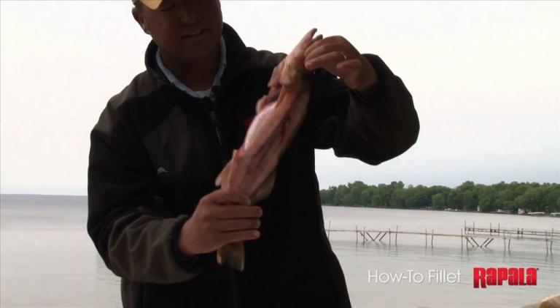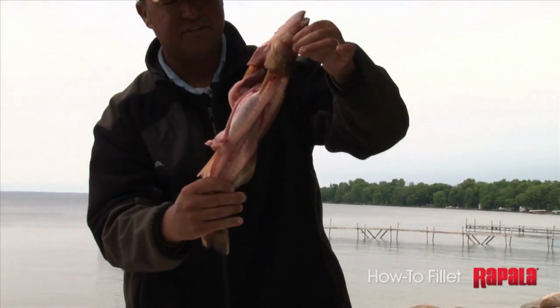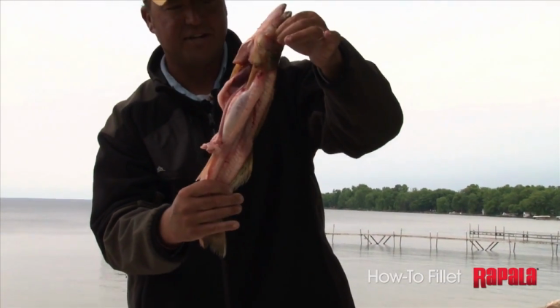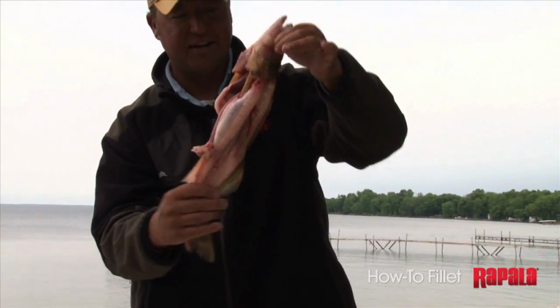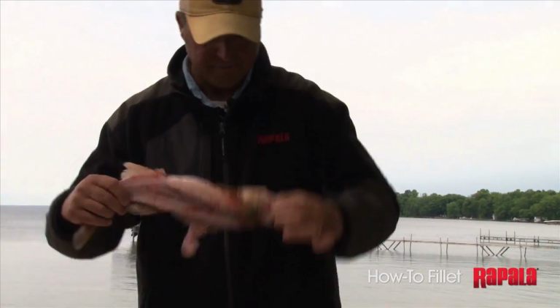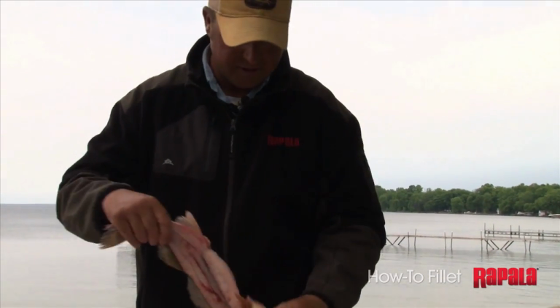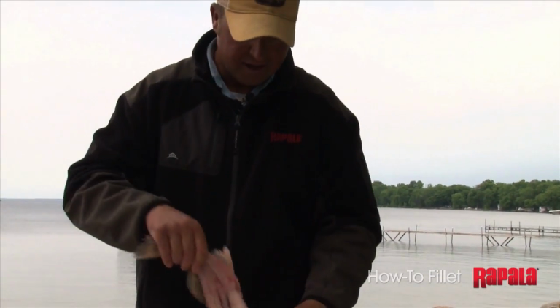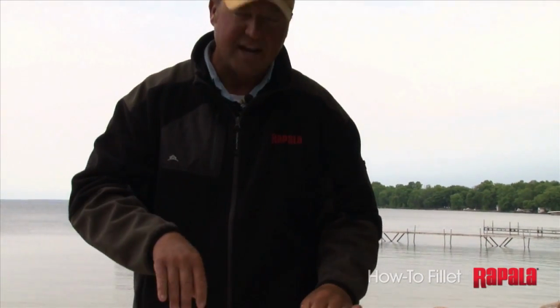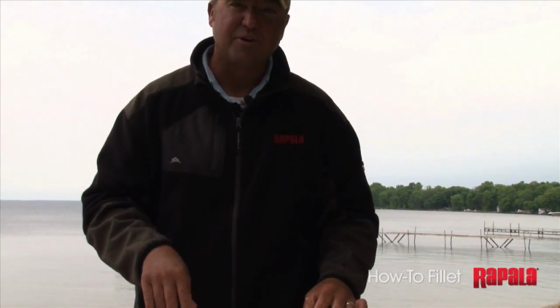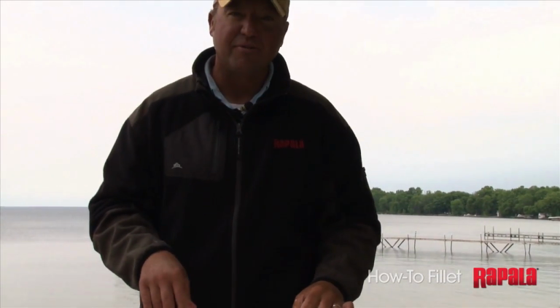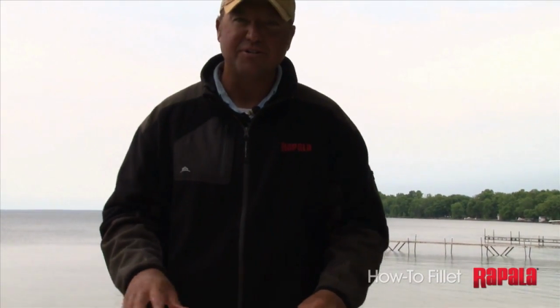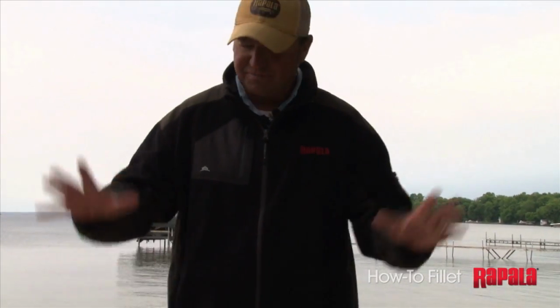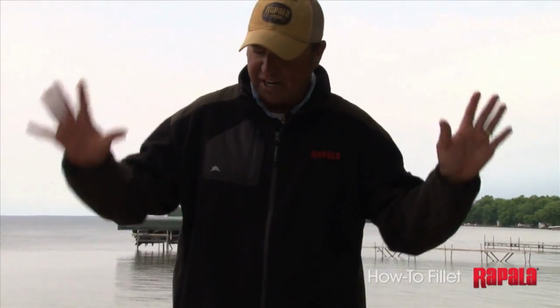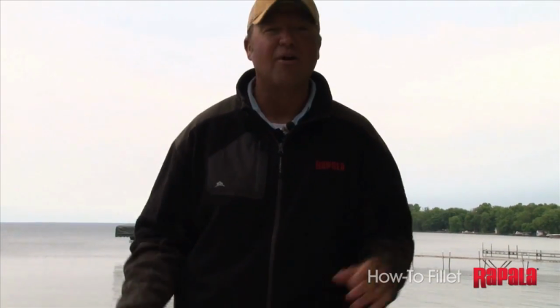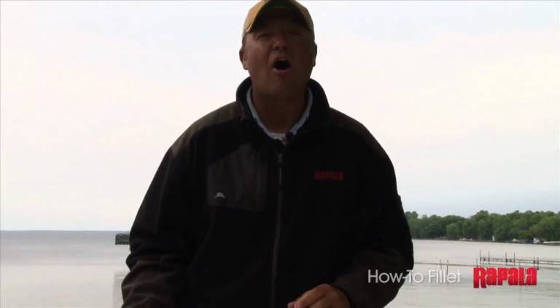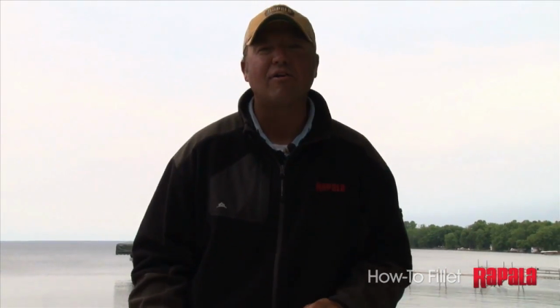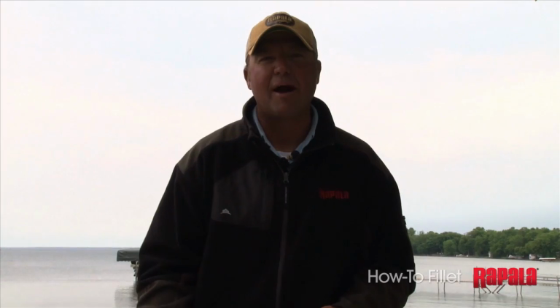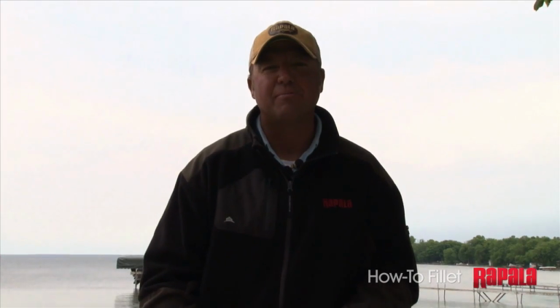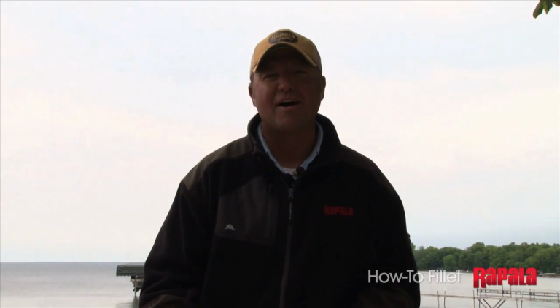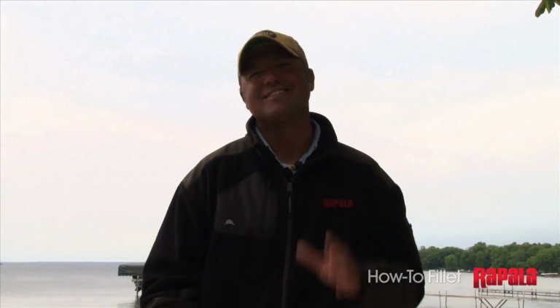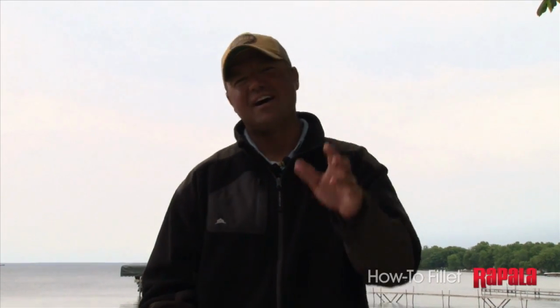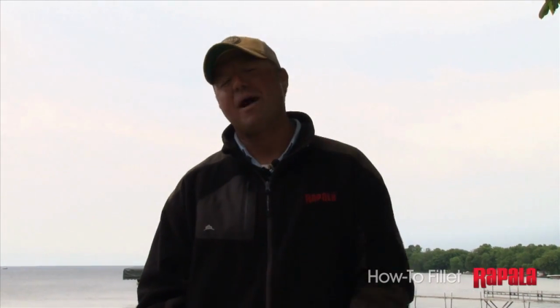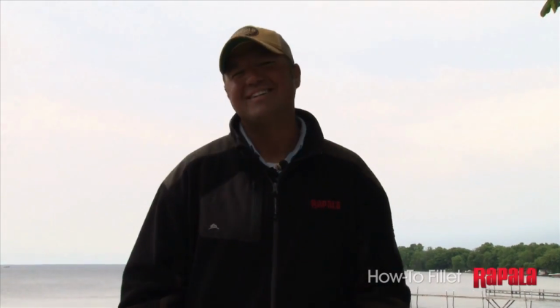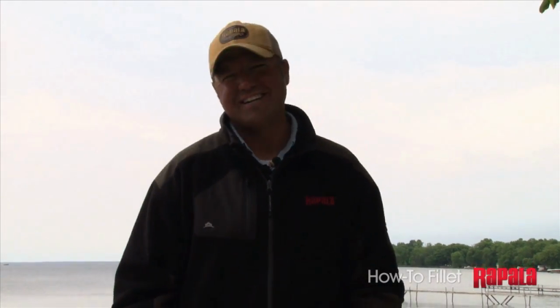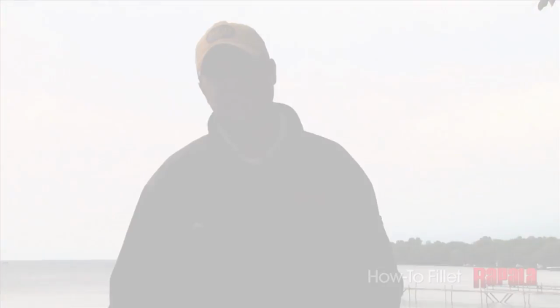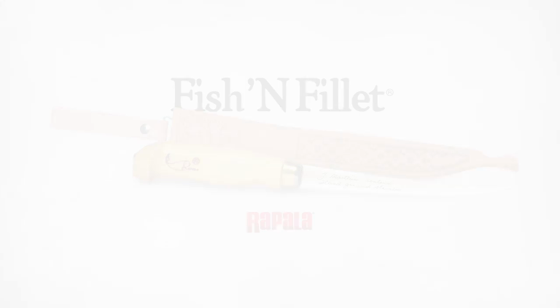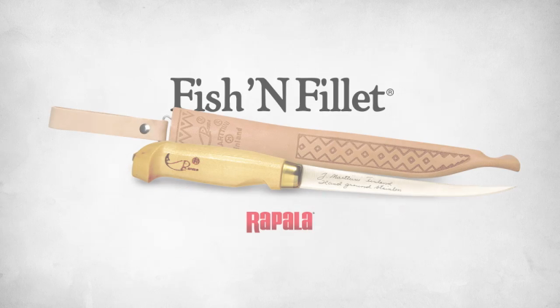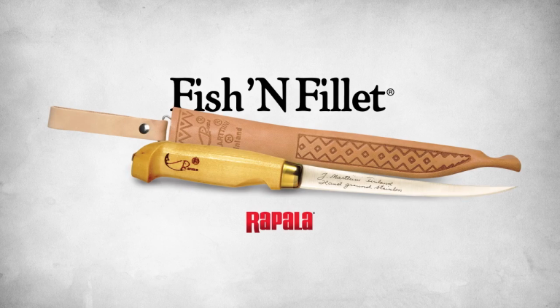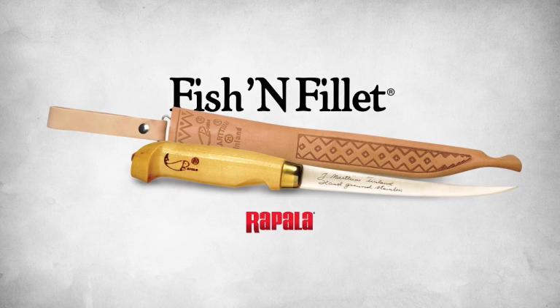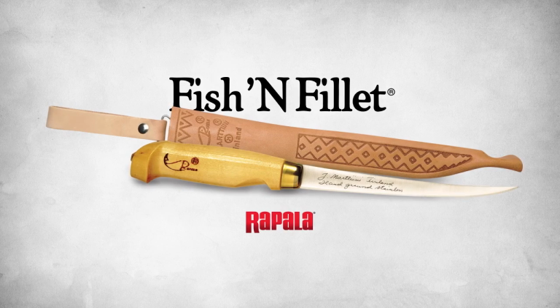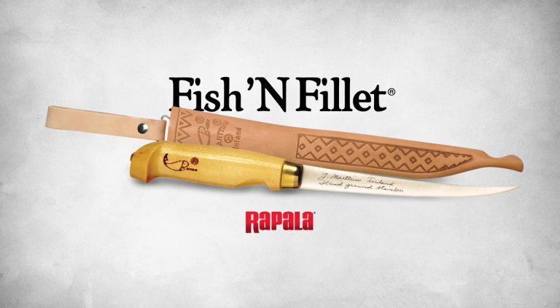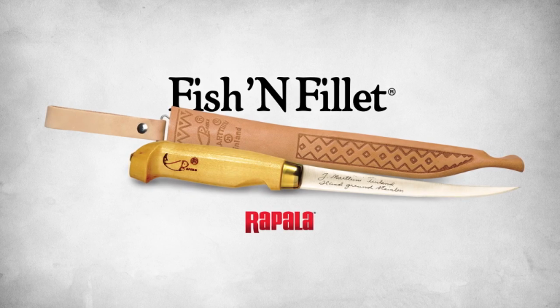Look at that fish right there. I'm Tony Roach — check out all of Rapala's products on rapala.com.